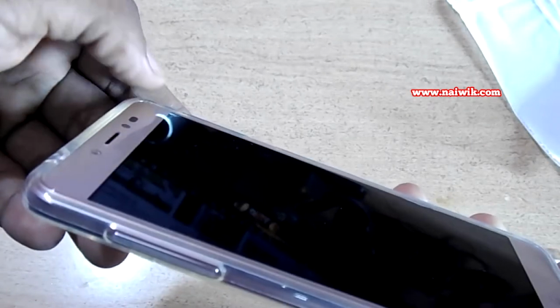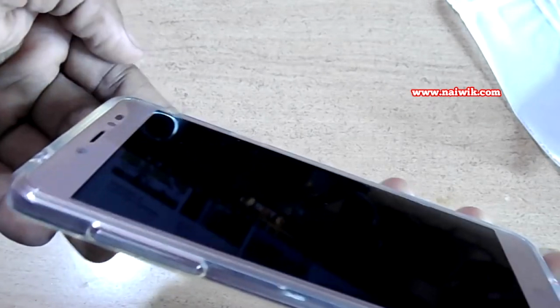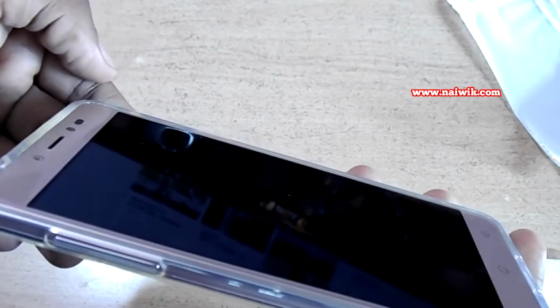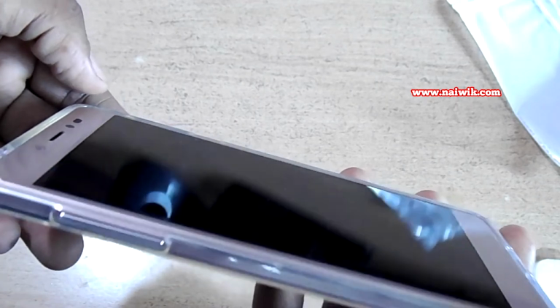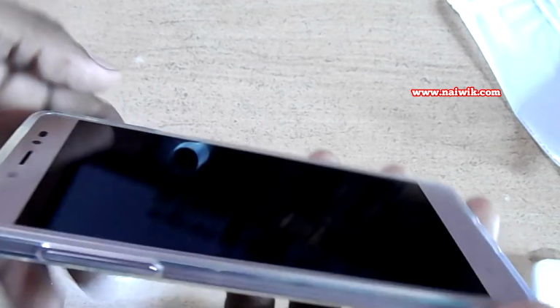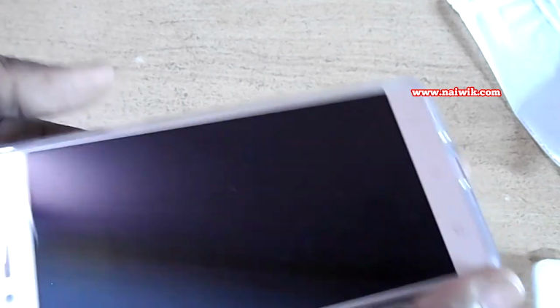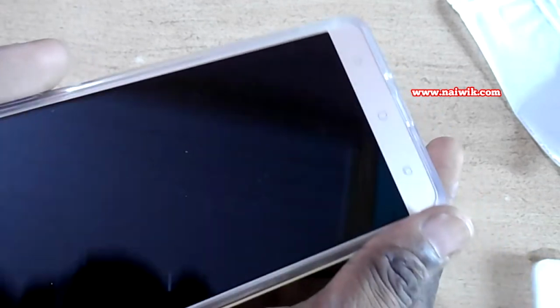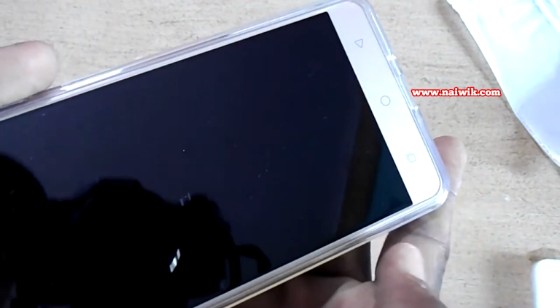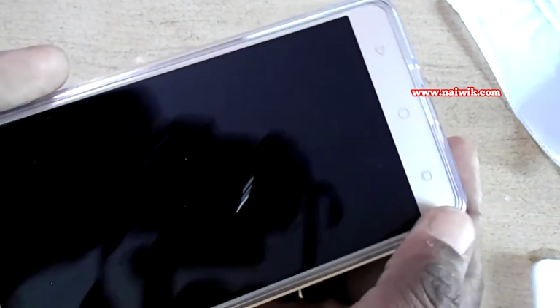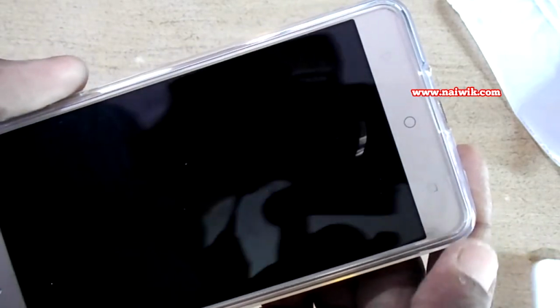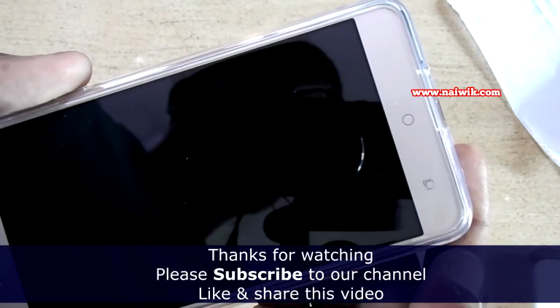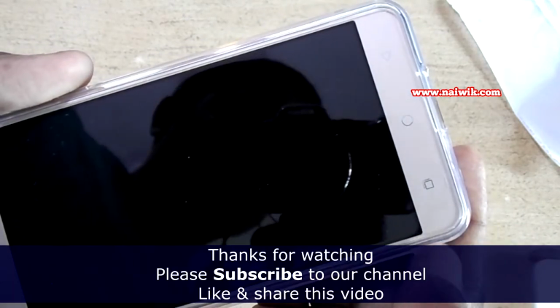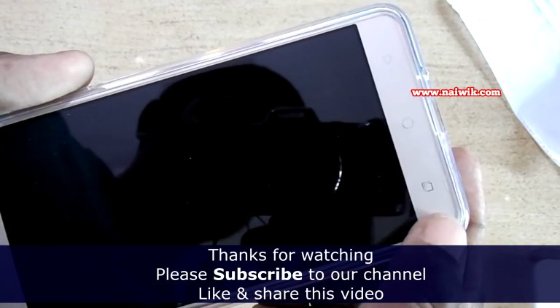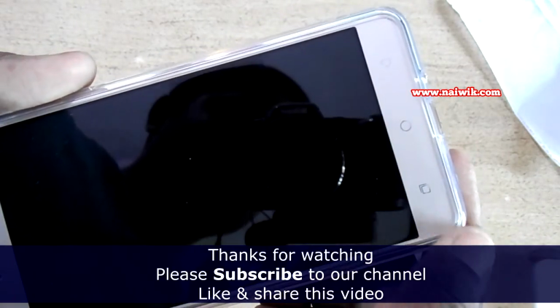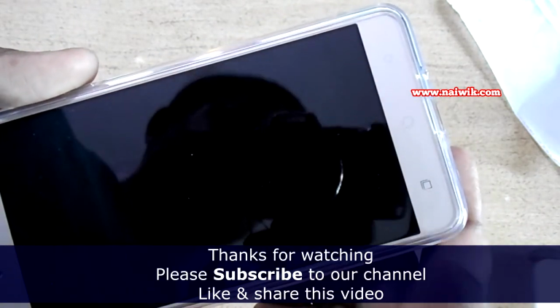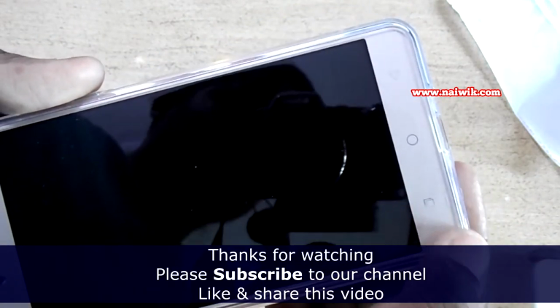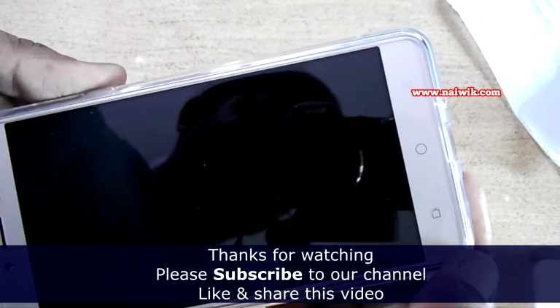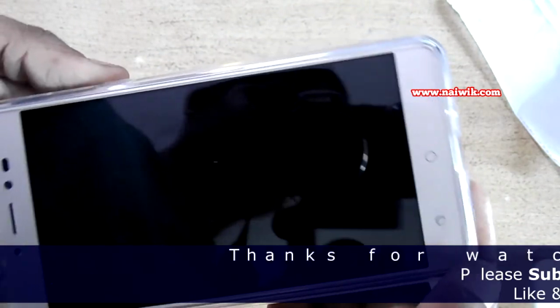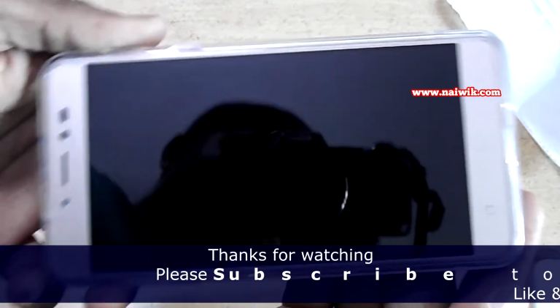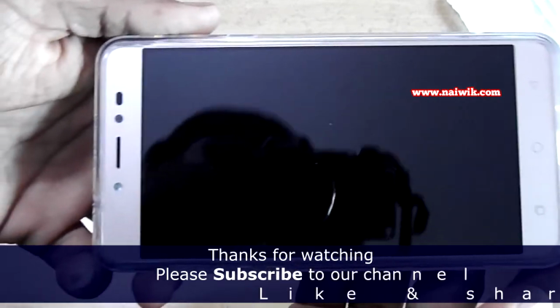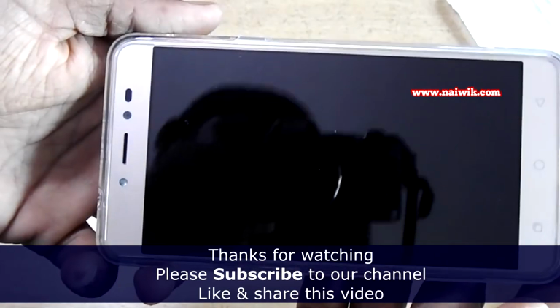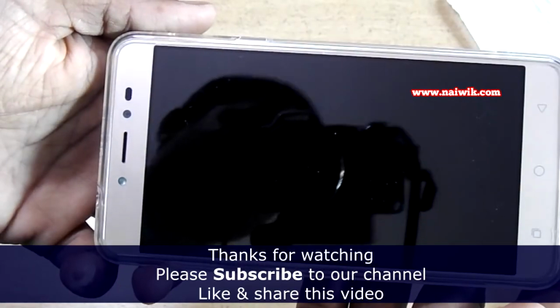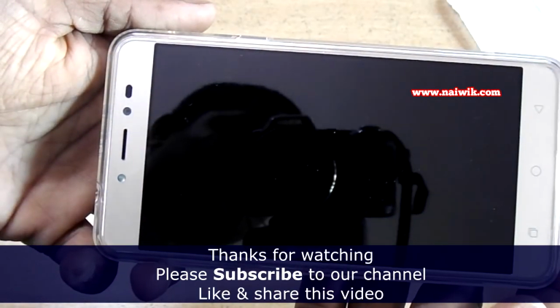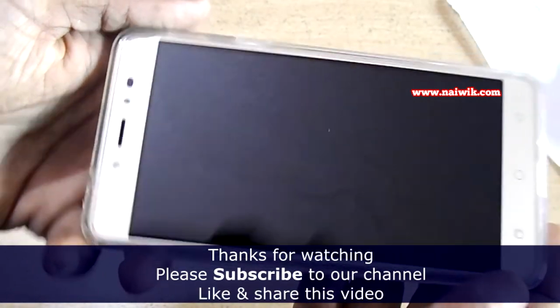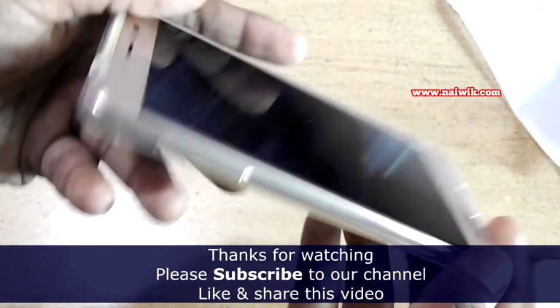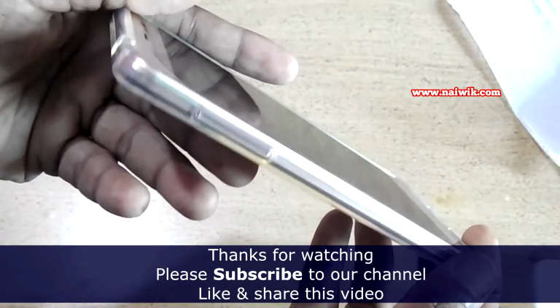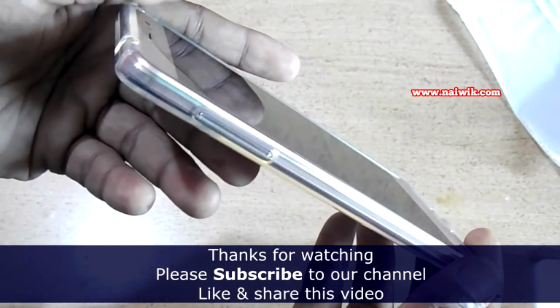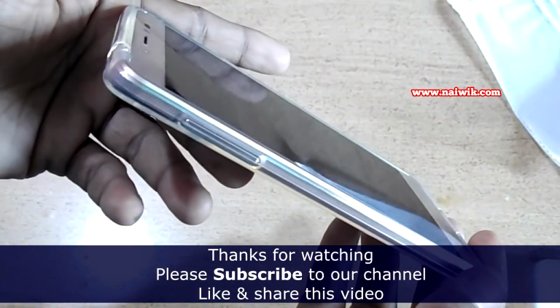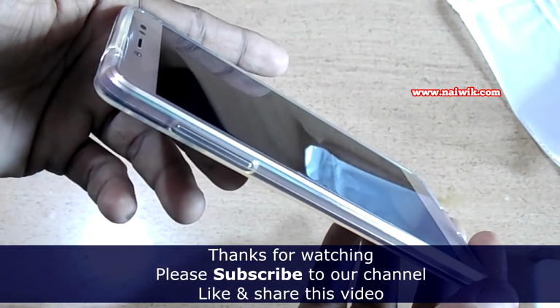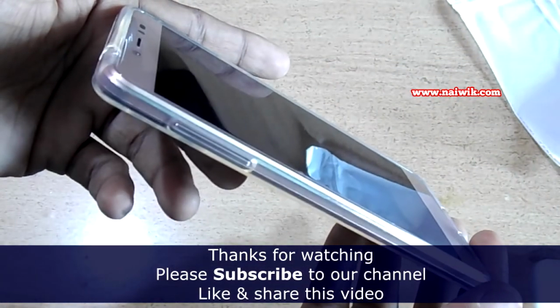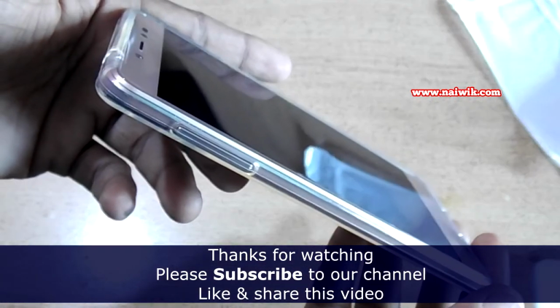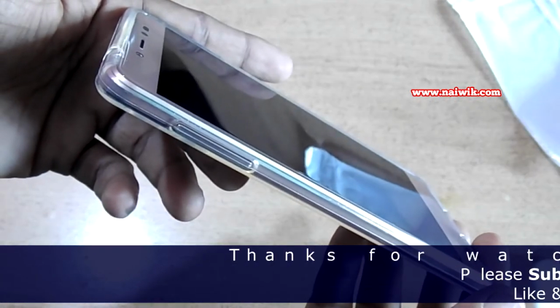That's it guys. Here is a short video on the unboxing and overview of the back cover for the Coolpad Note 5. Thanks for watching. Please subscribe to our channel. Thank you.